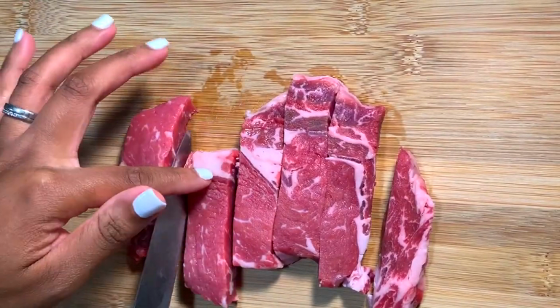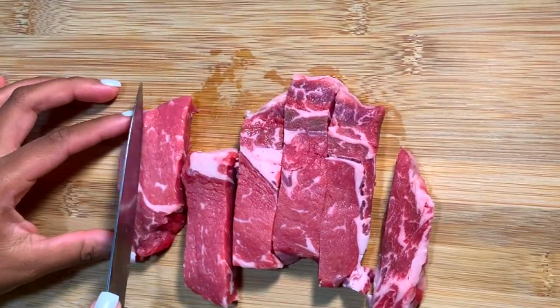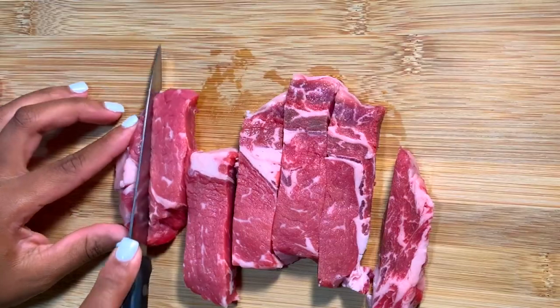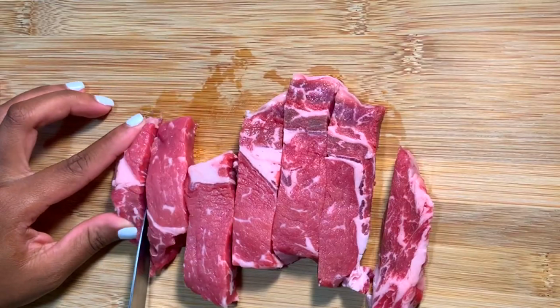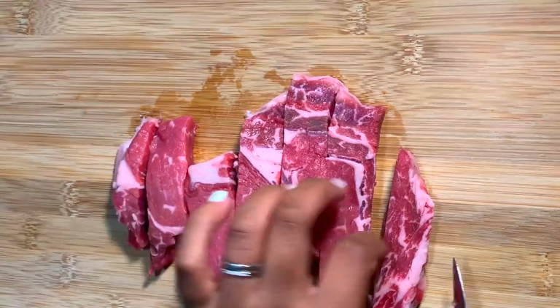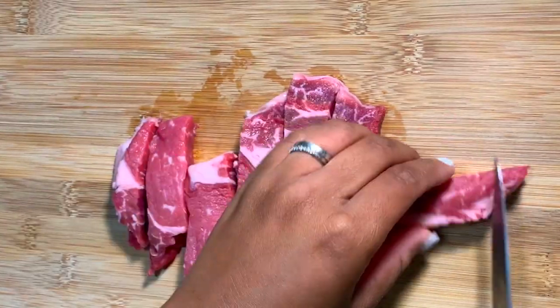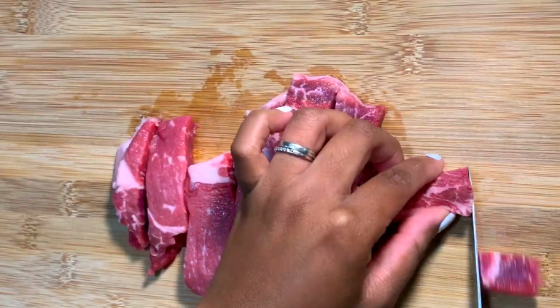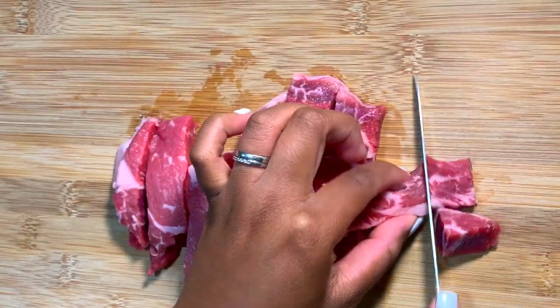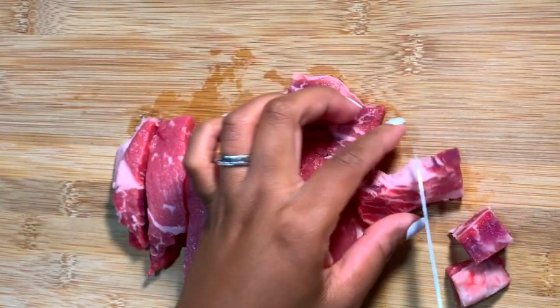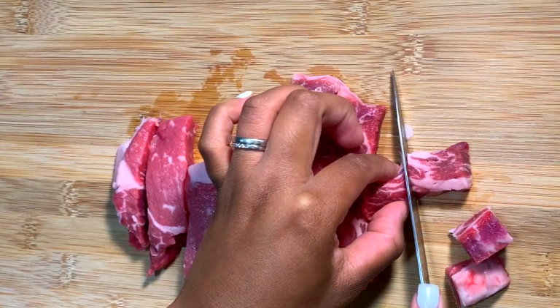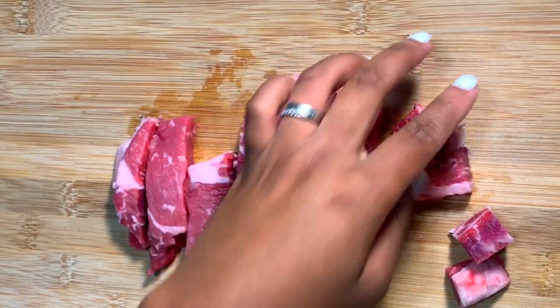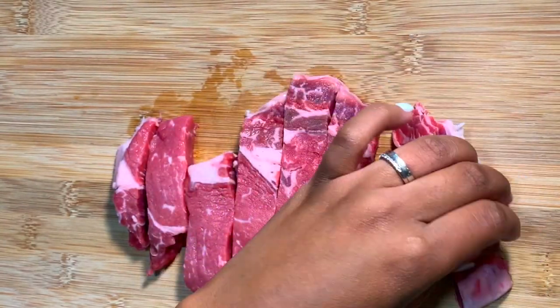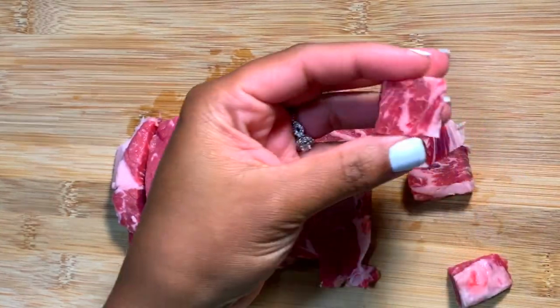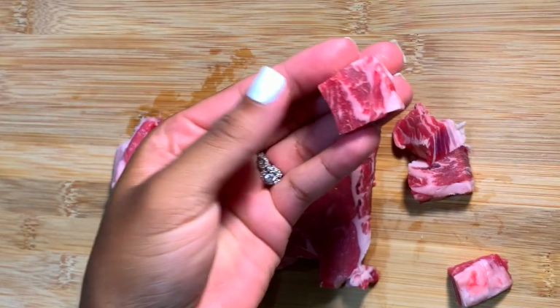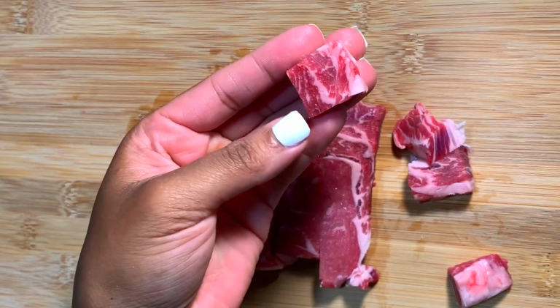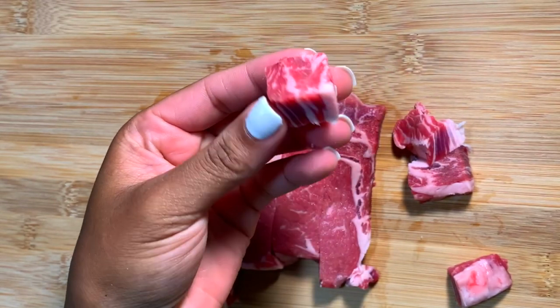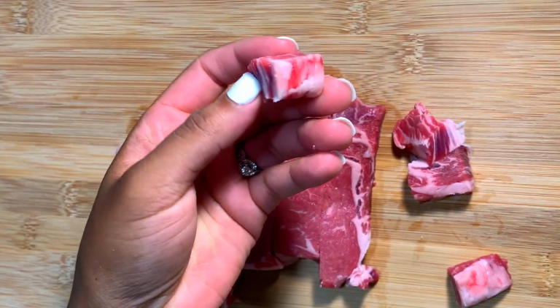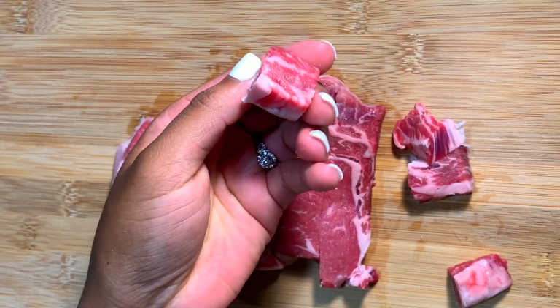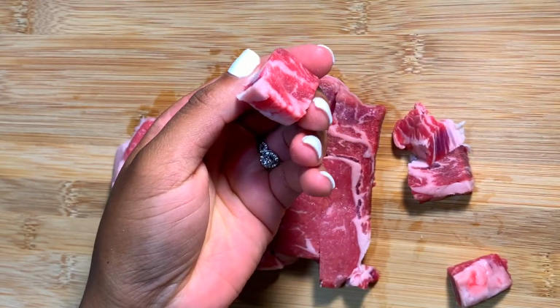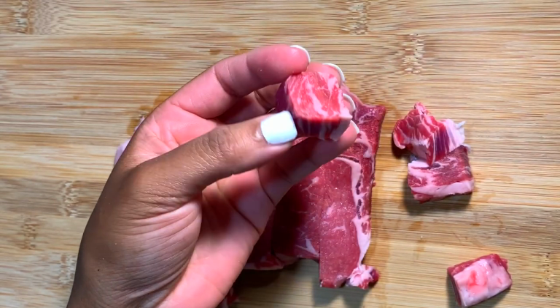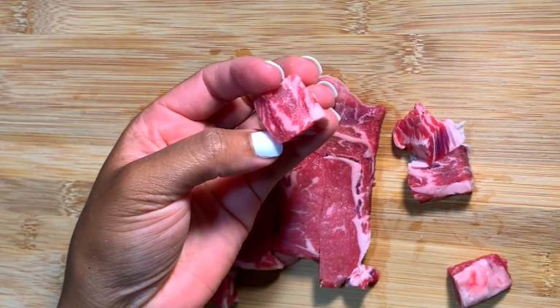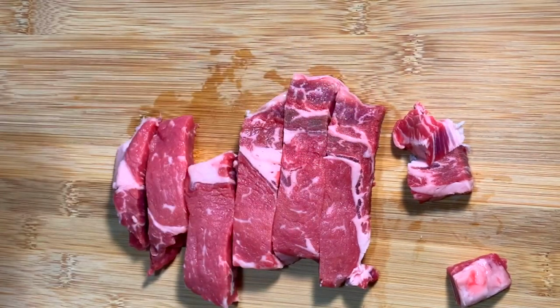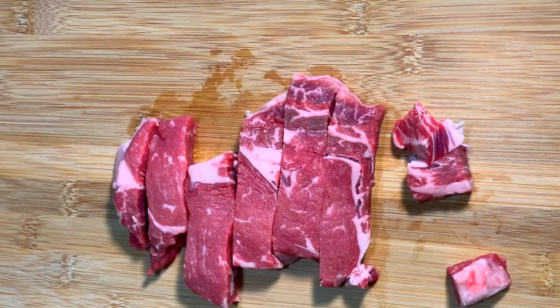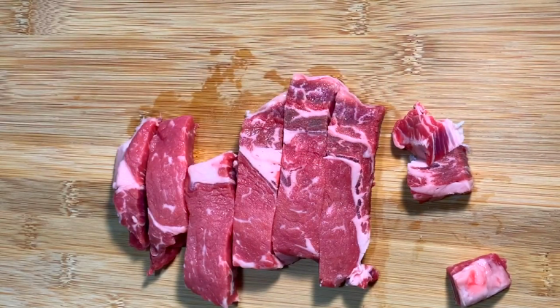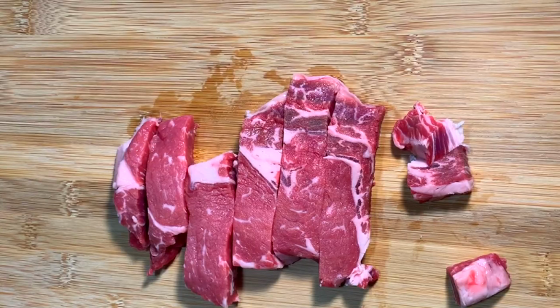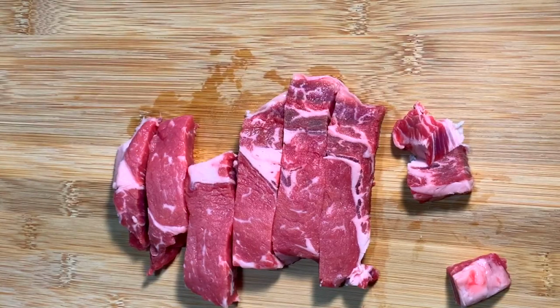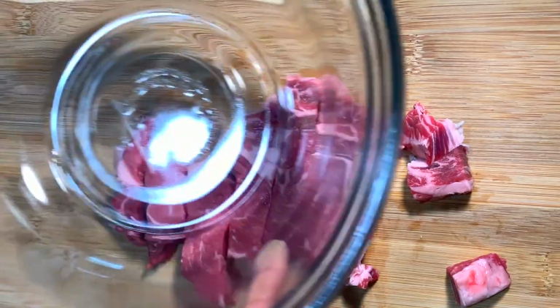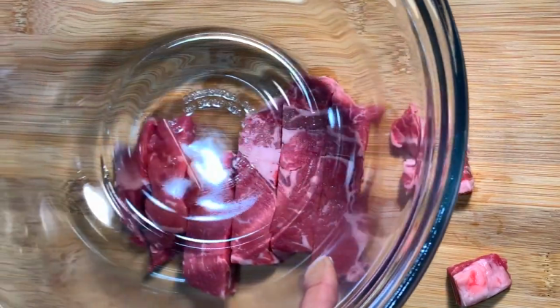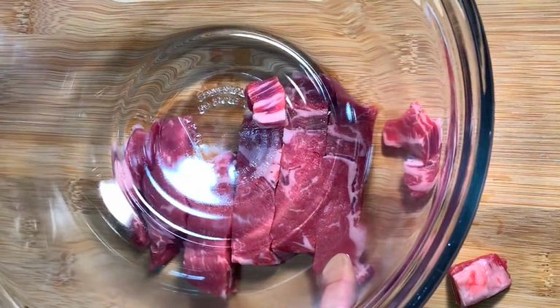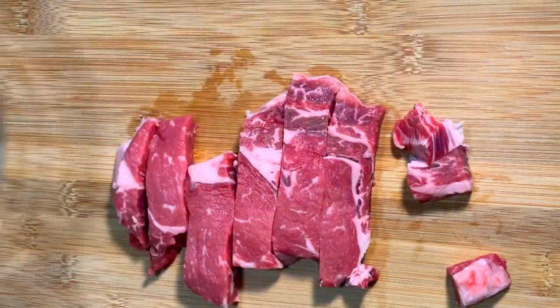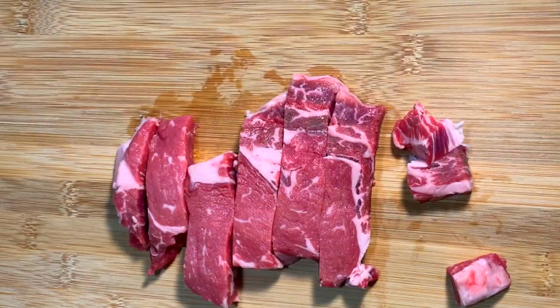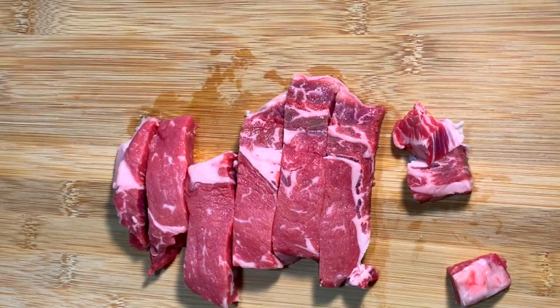Because we are doing steak bites, you want to cut yours into bite-sized pieces. This is typically the size that I like to go for. So I'm just gonna go through and cut all of my steaks about this size, and when I'm done we're gonna get into the seasoning.